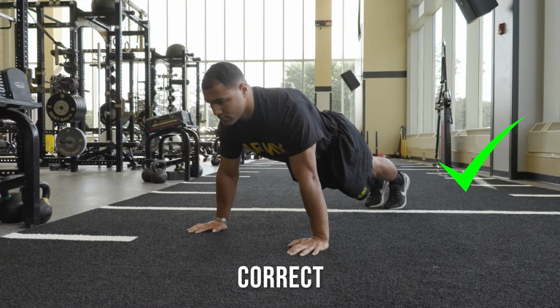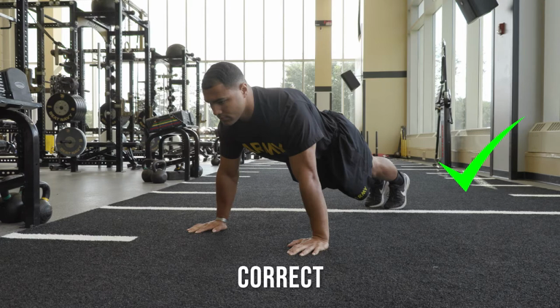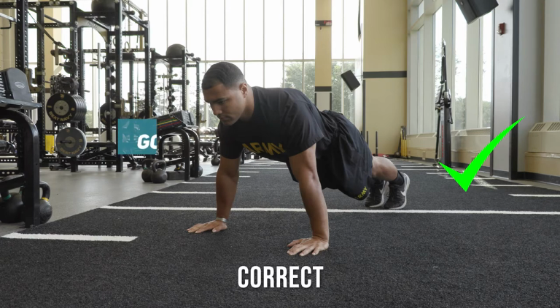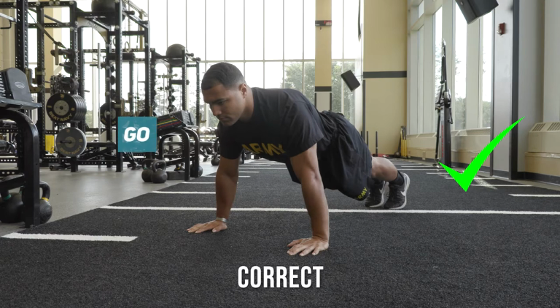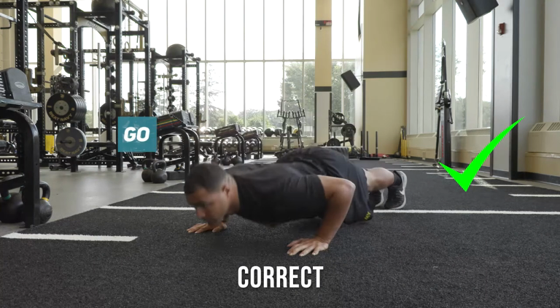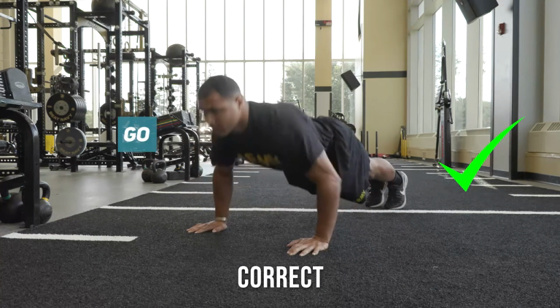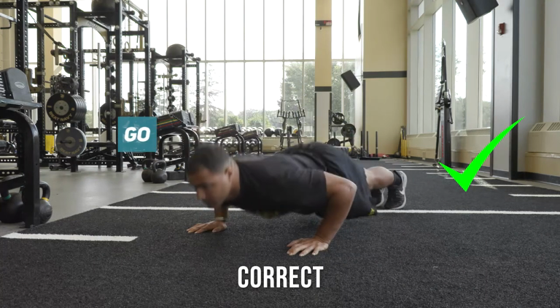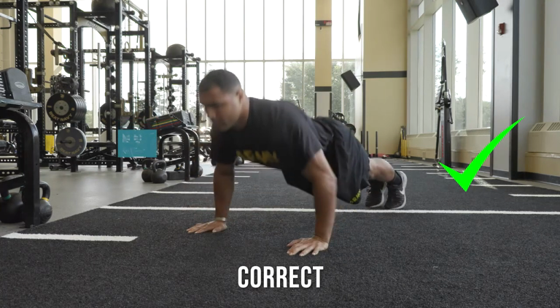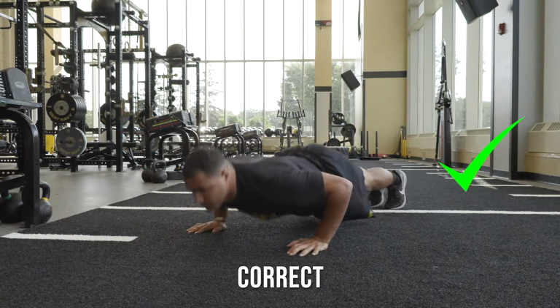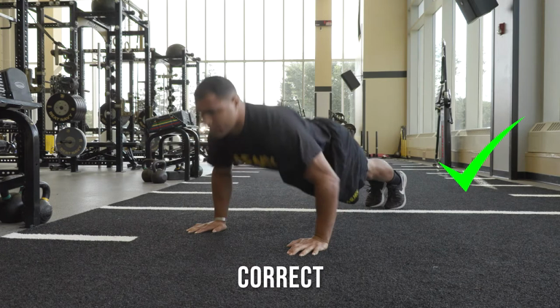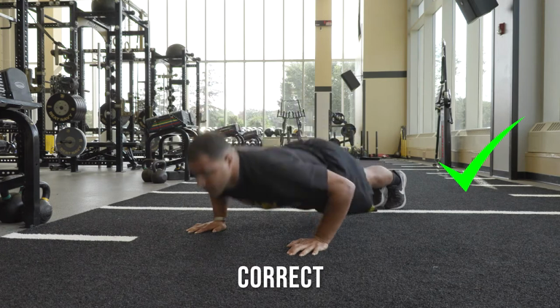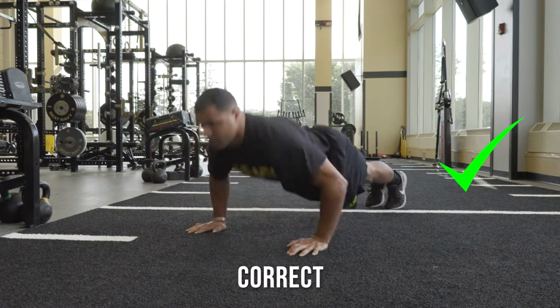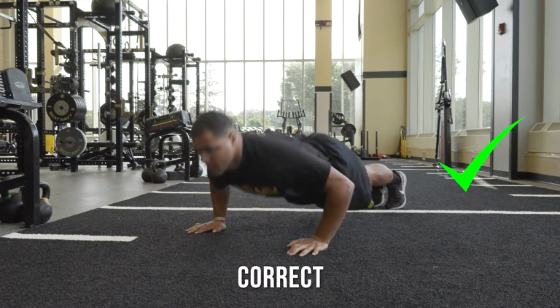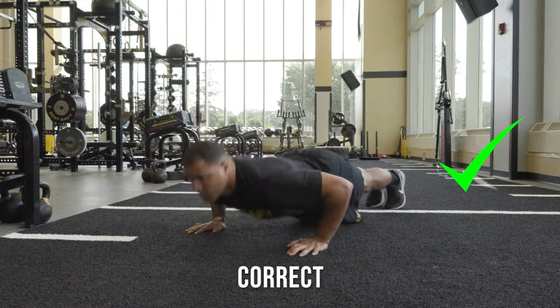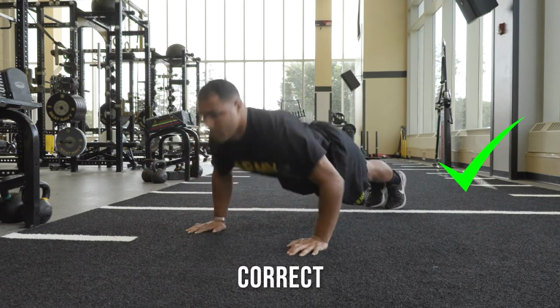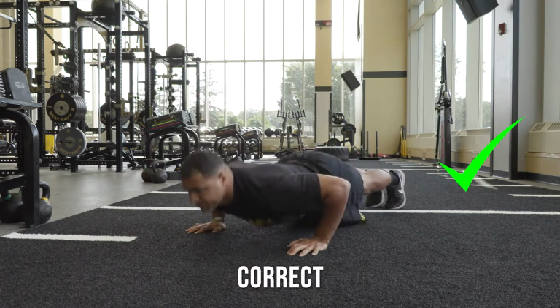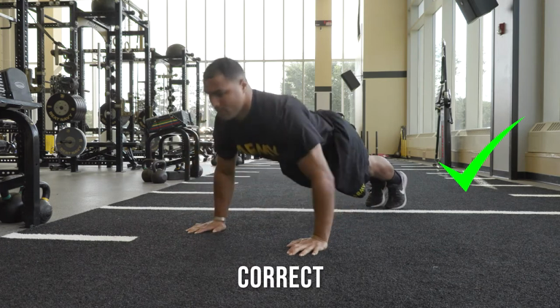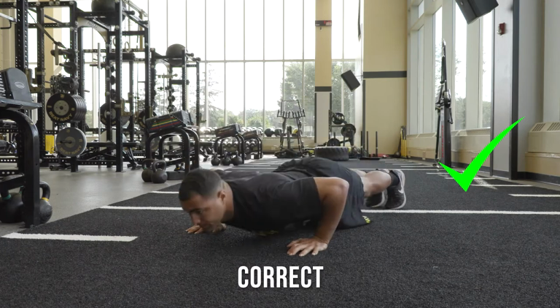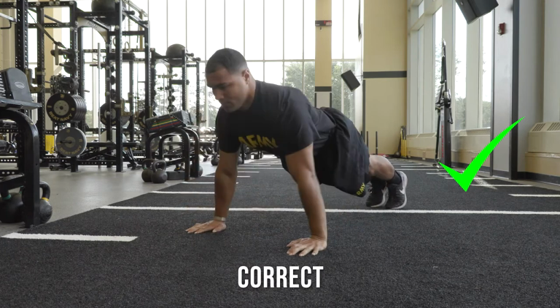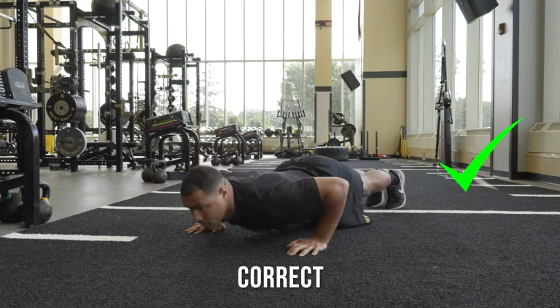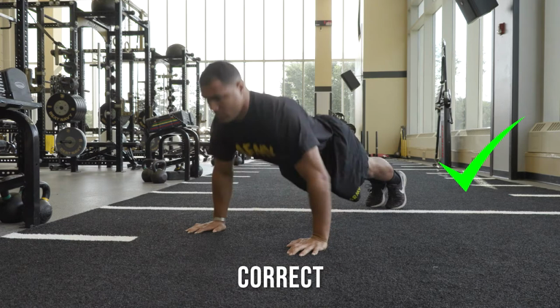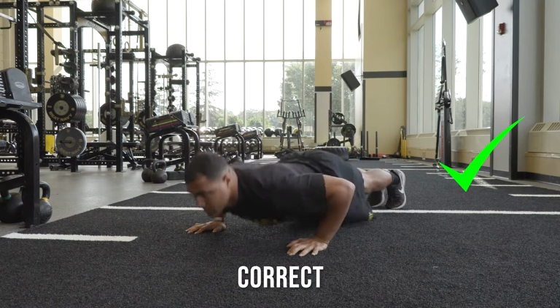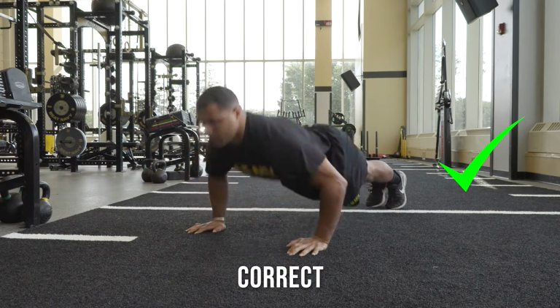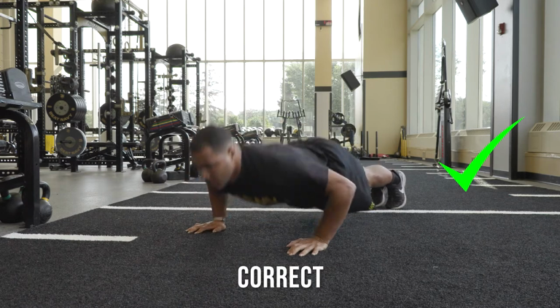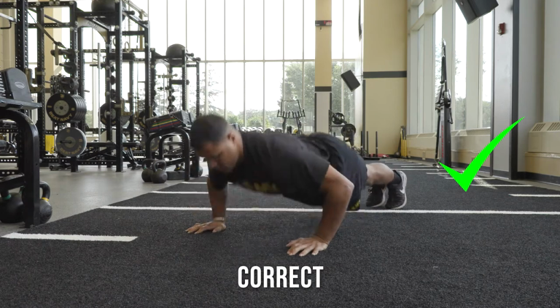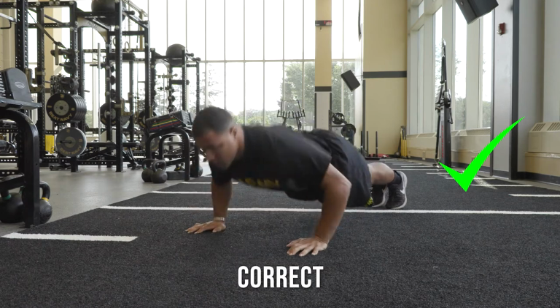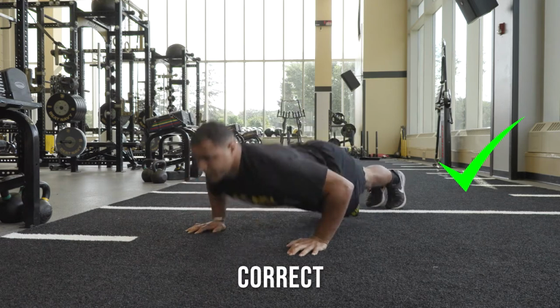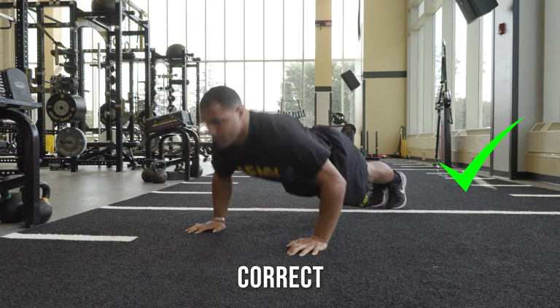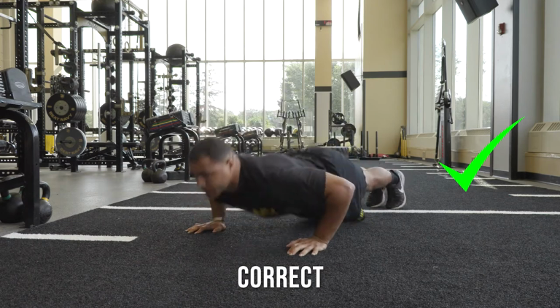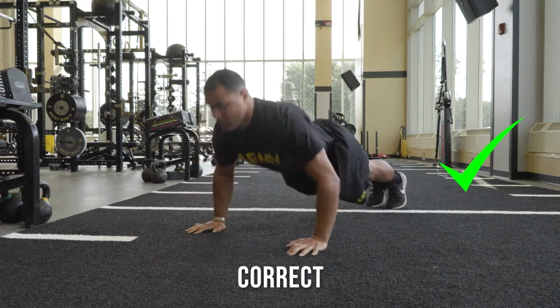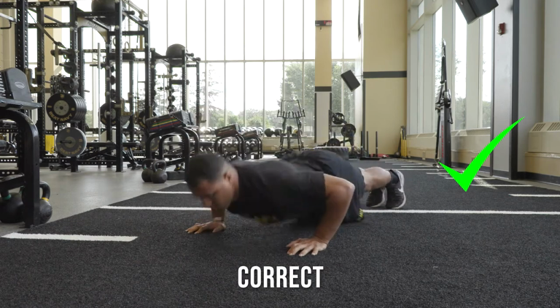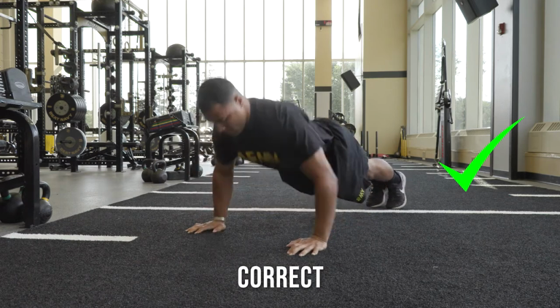On the command Go, begin the push-up event by bending your elbows and lowering your entire body as a single unit until your upper arms or triceps are at least parallel to the ground. Arms should be placed just outside the shoulders with fingers facing forward.